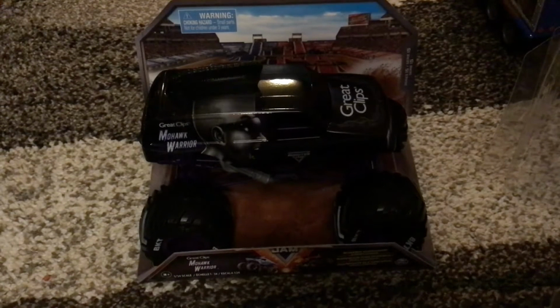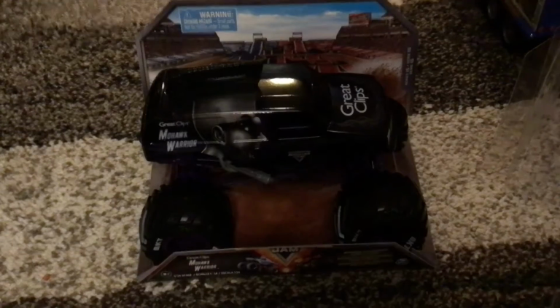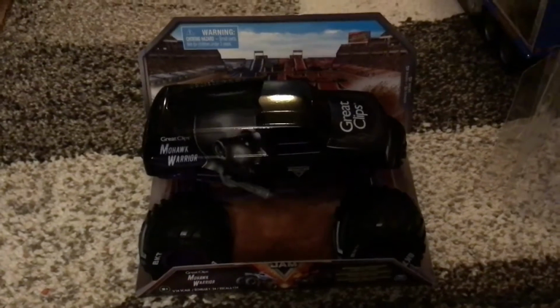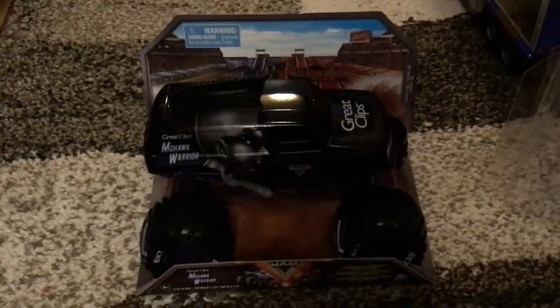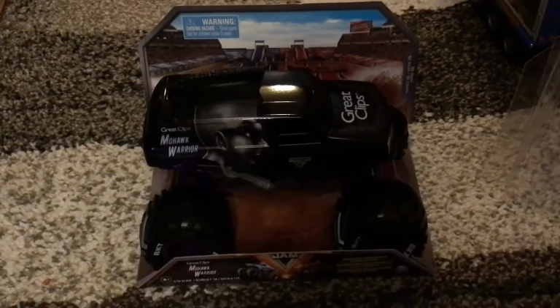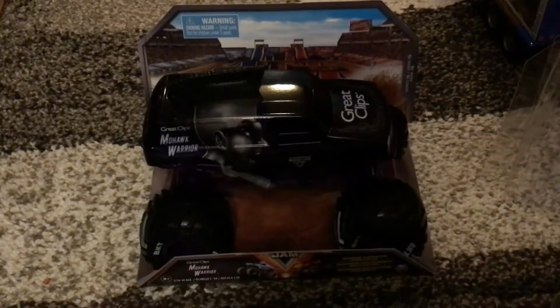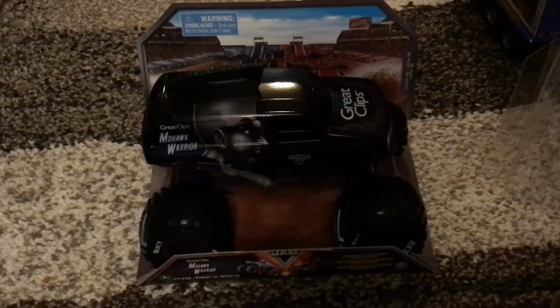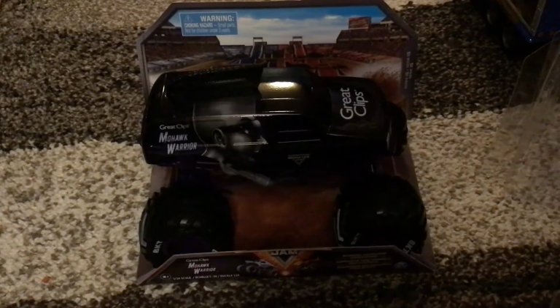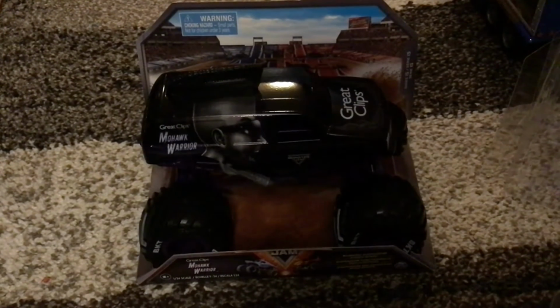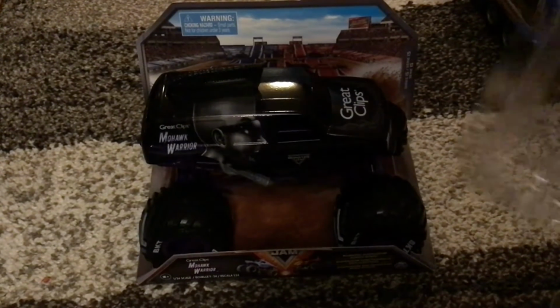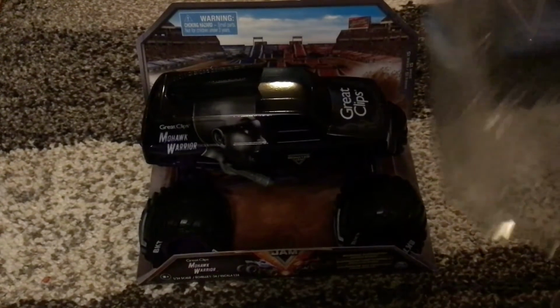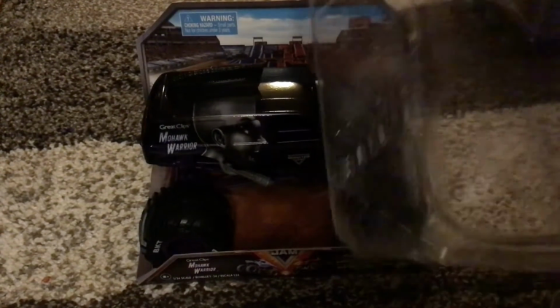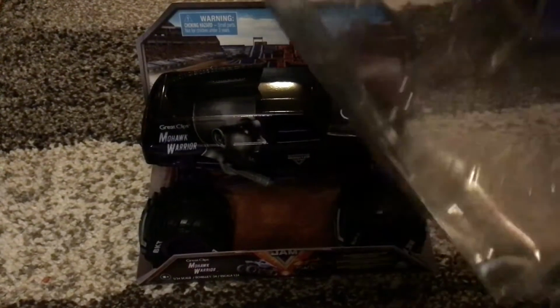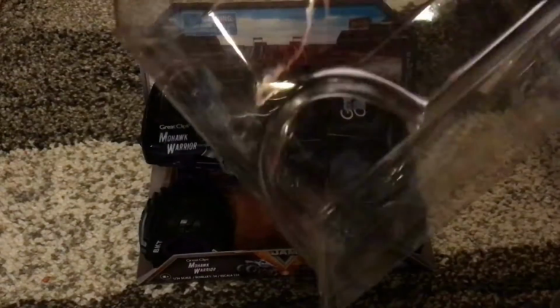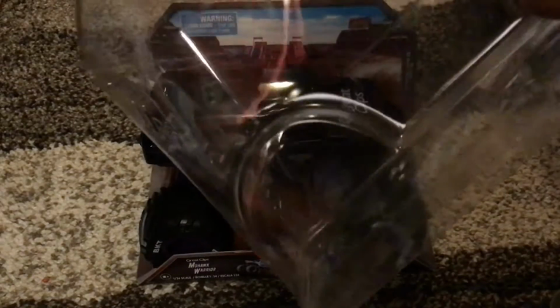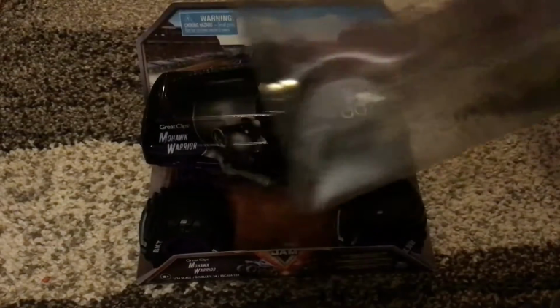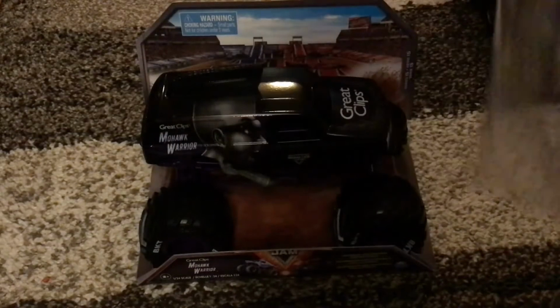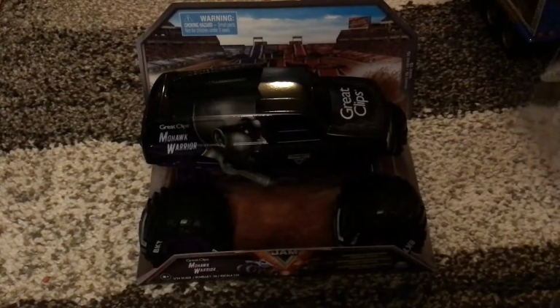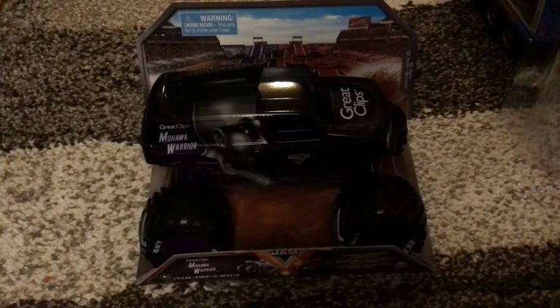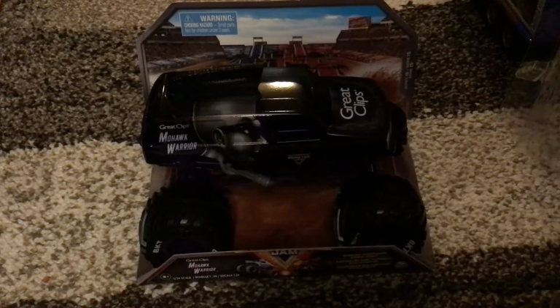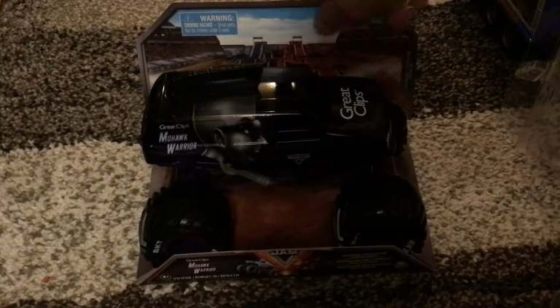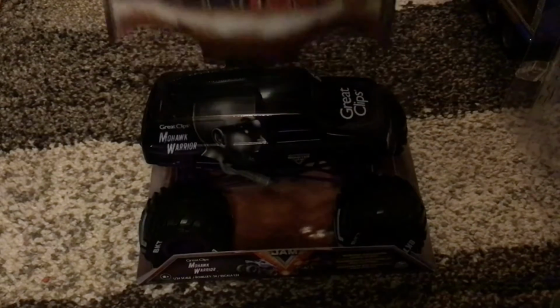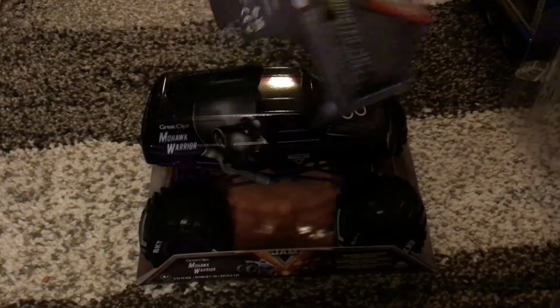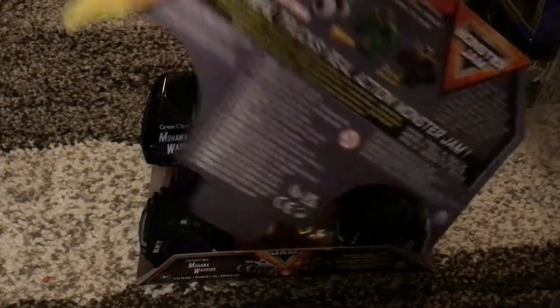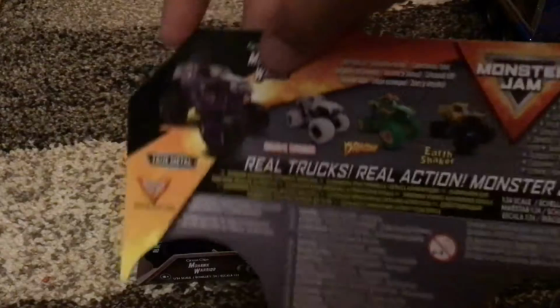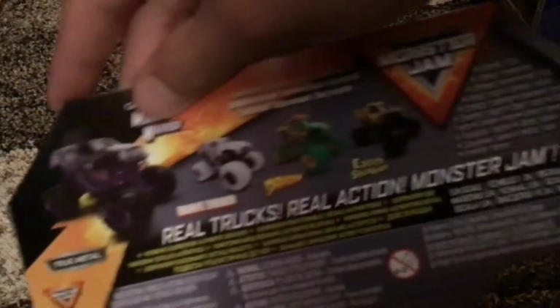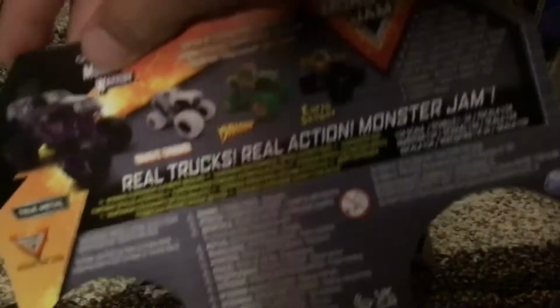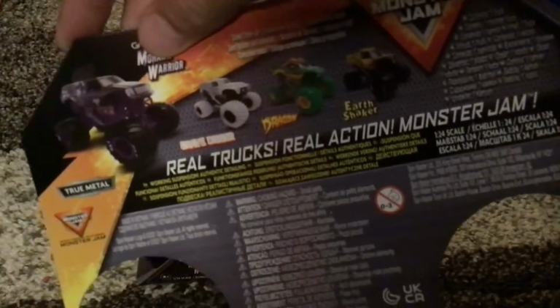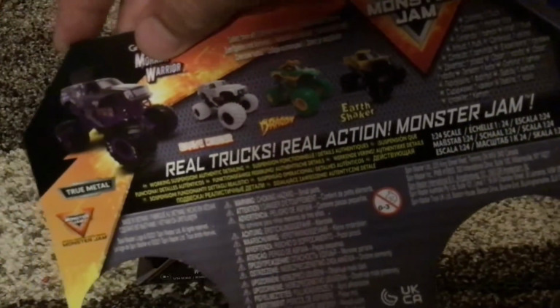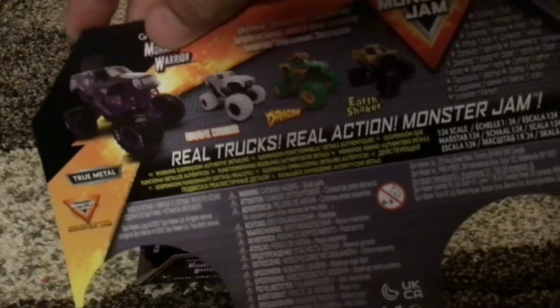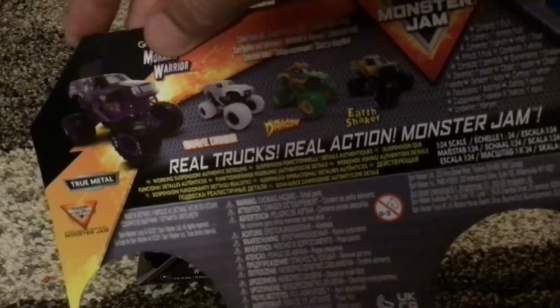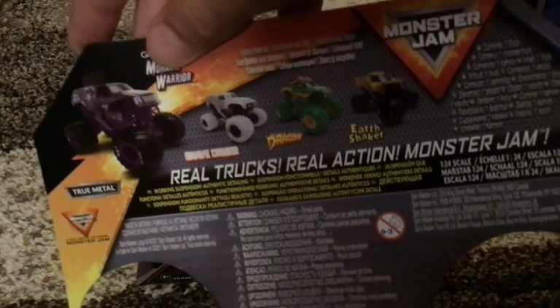I'm going to be unboxing it and reviewing it. I did already take the top off since I had to take the tape and everything off. This is the only one I have so far from Series 15.